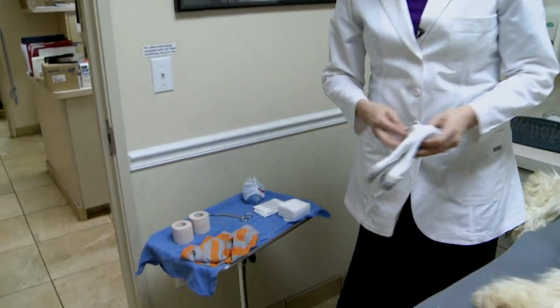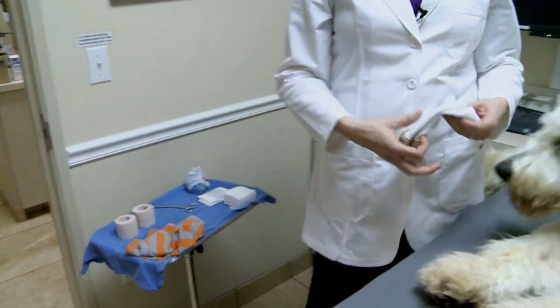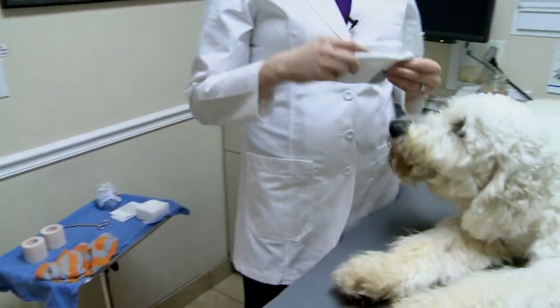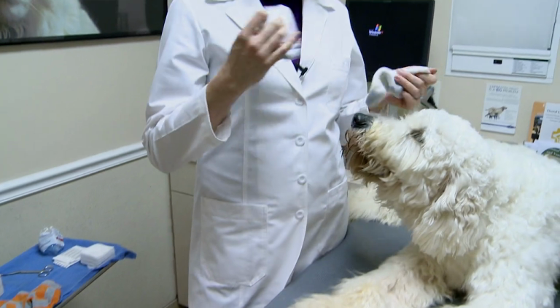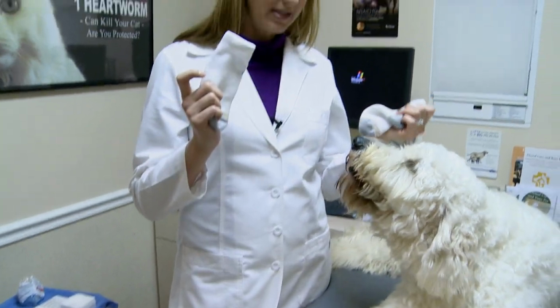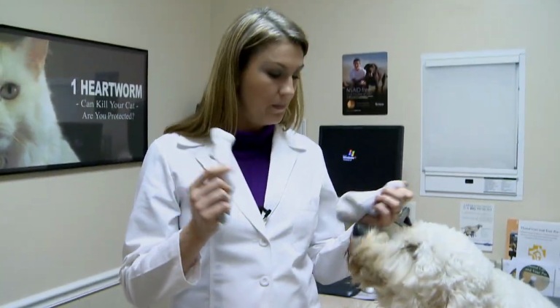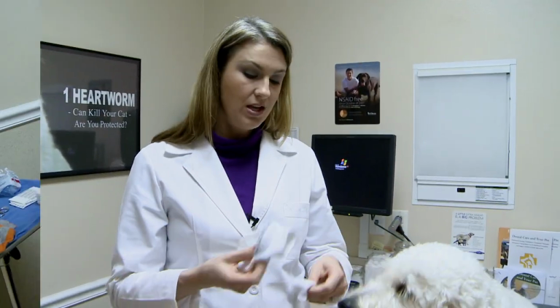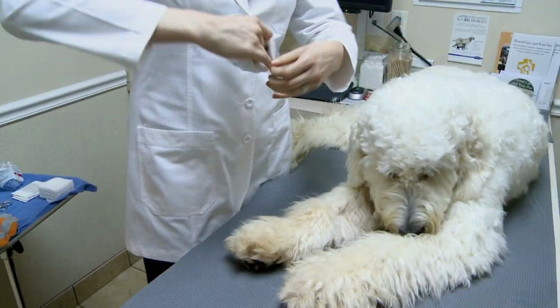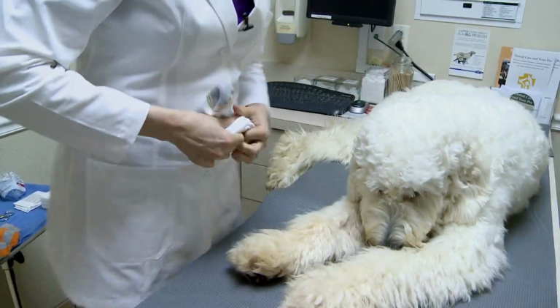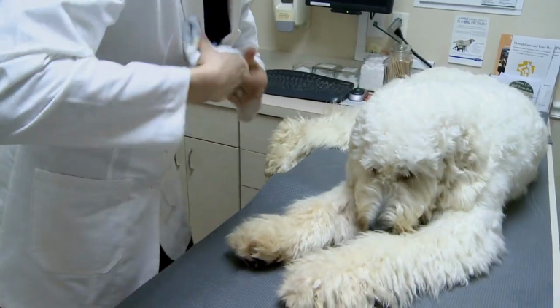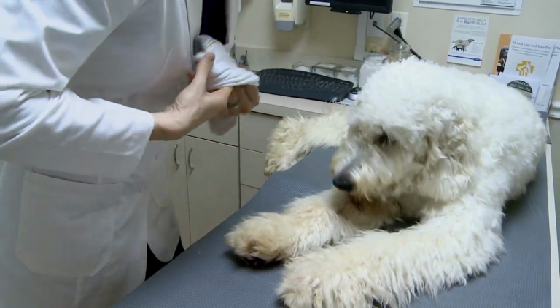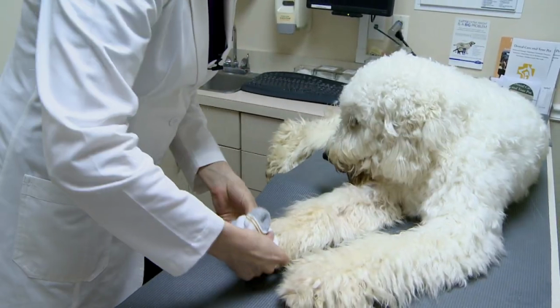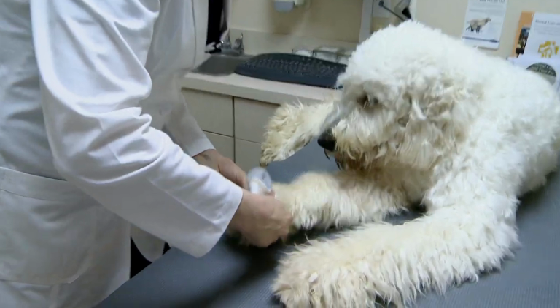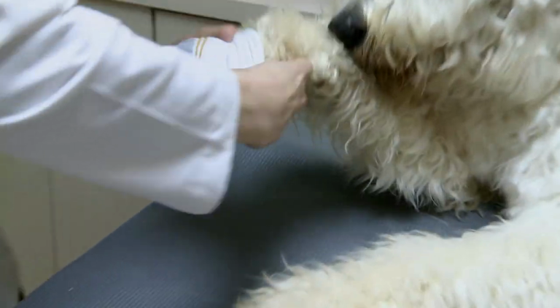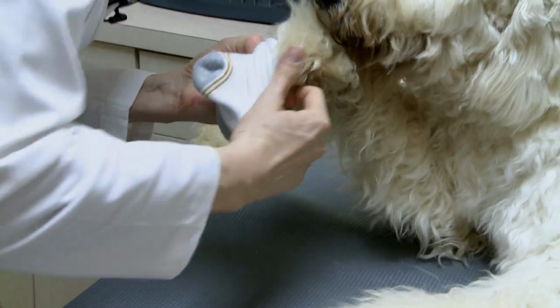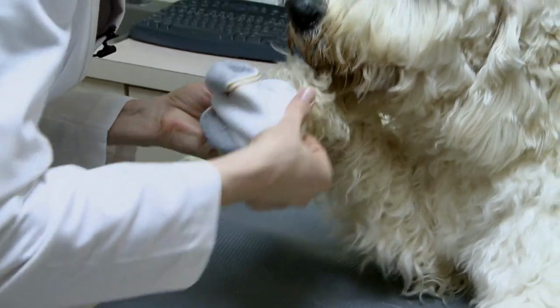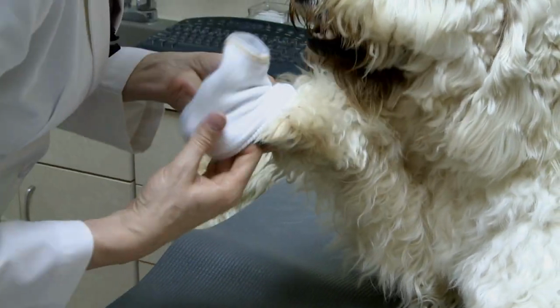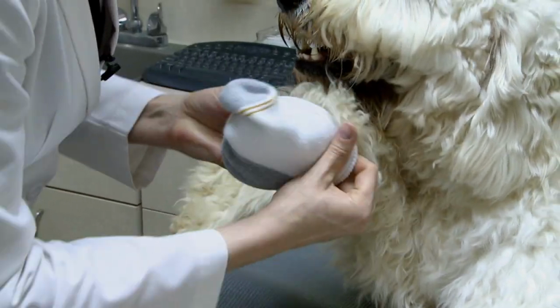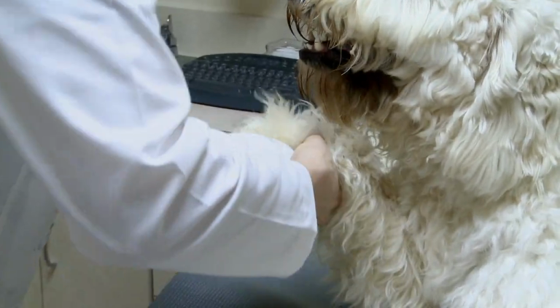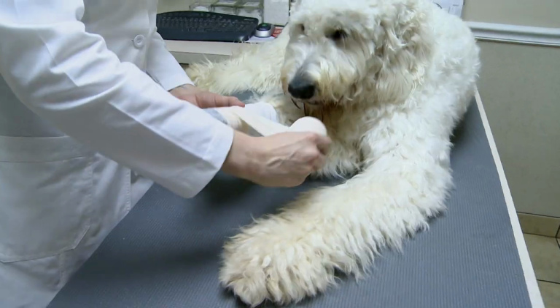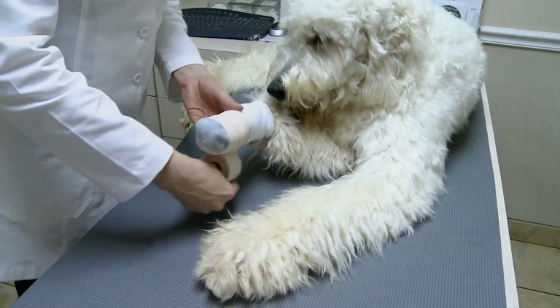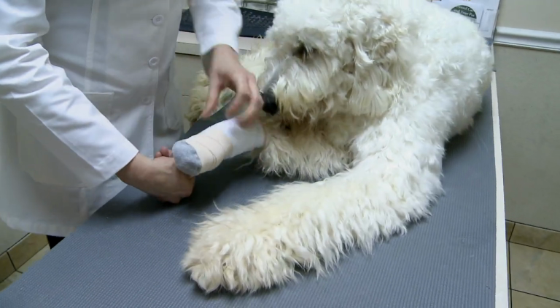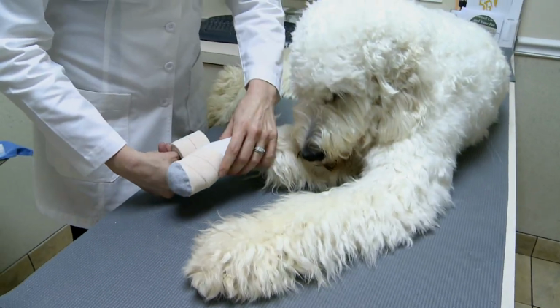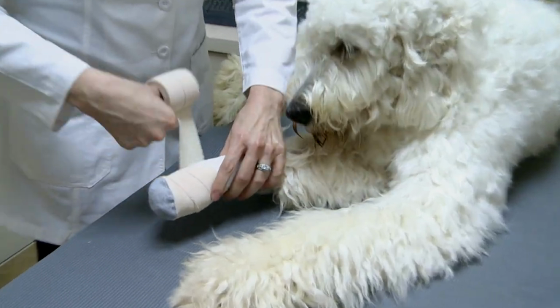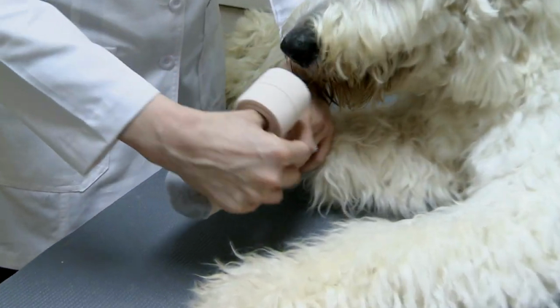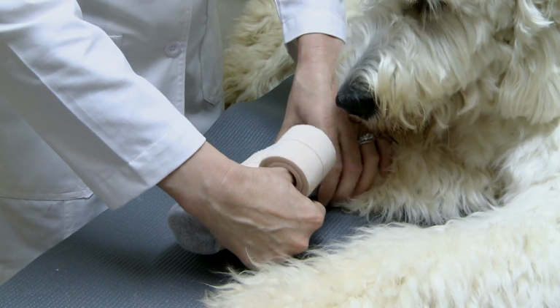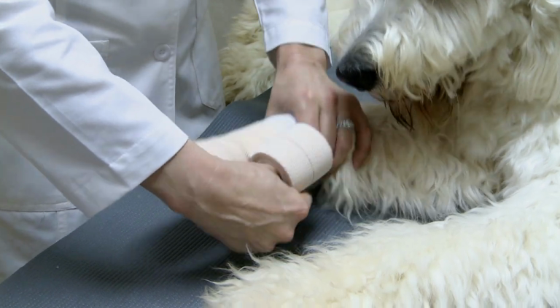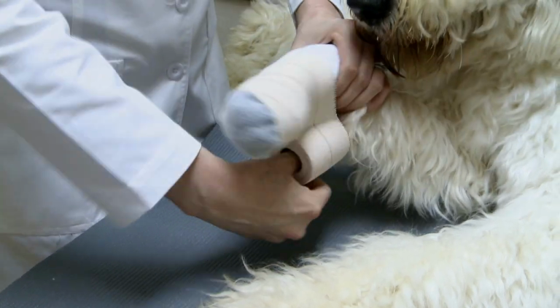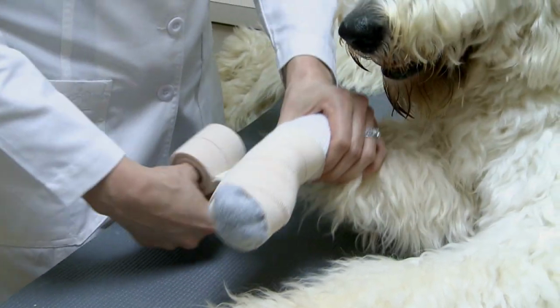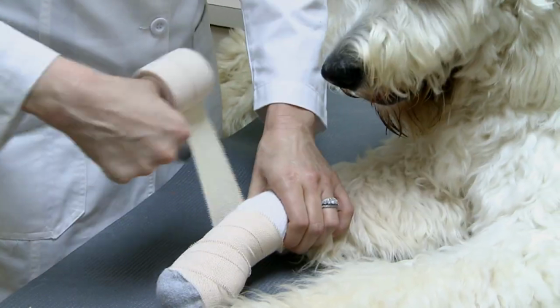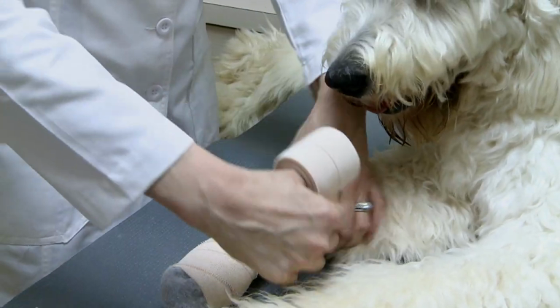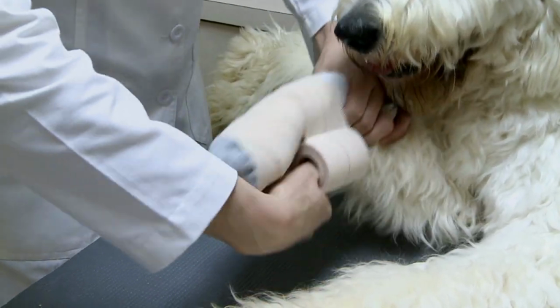If that doesn't work, what next? A bandage made of socks — just put one inside the other and slide it over your dog's paw. Then wrap it in tape, laying the tape around it and going all the way up the foot until you meet the hair.